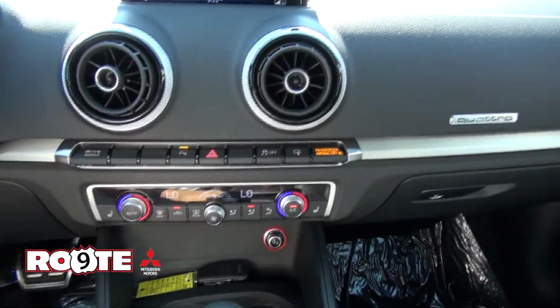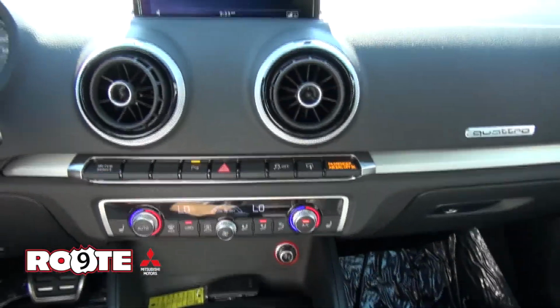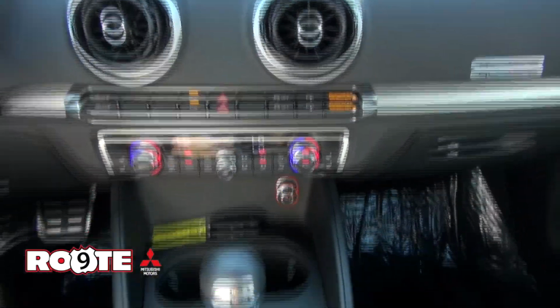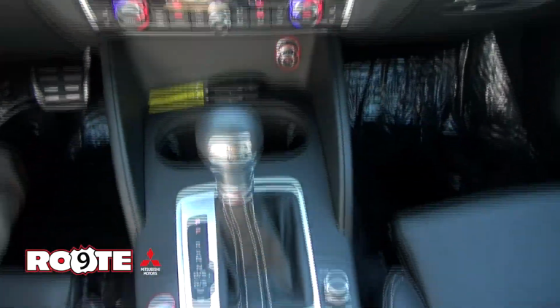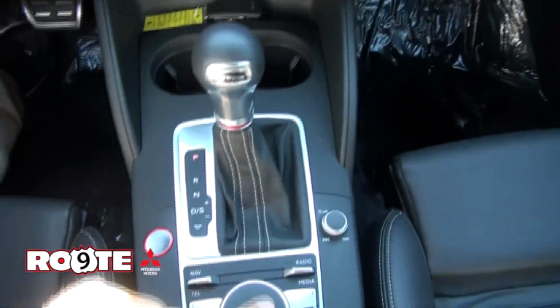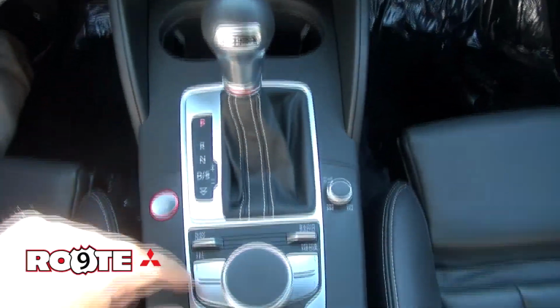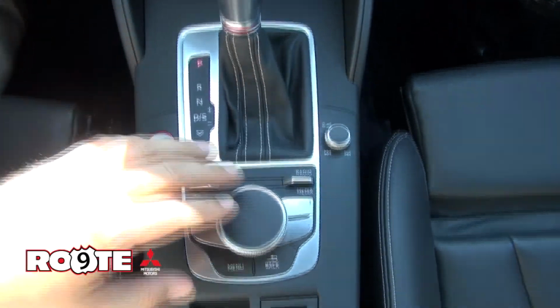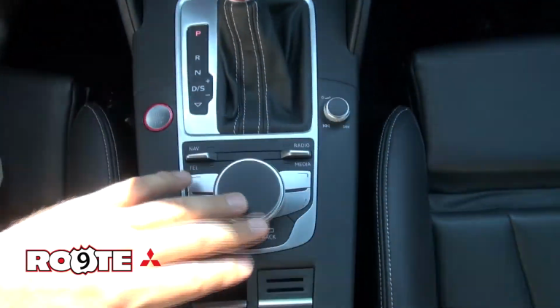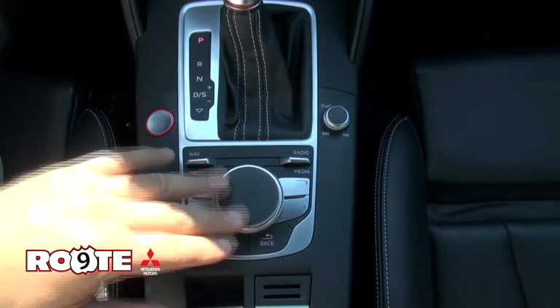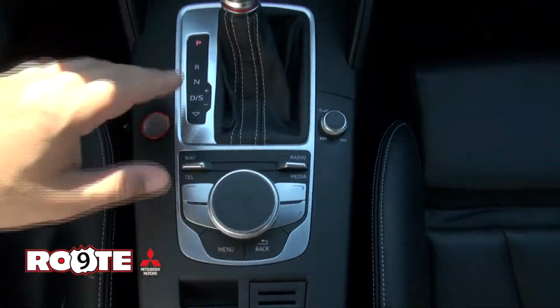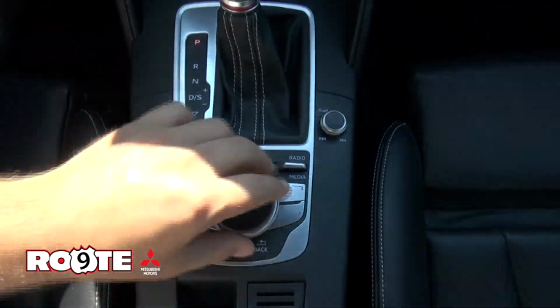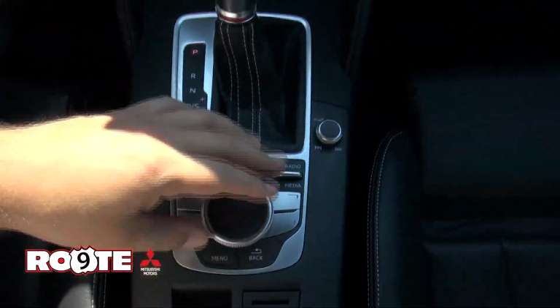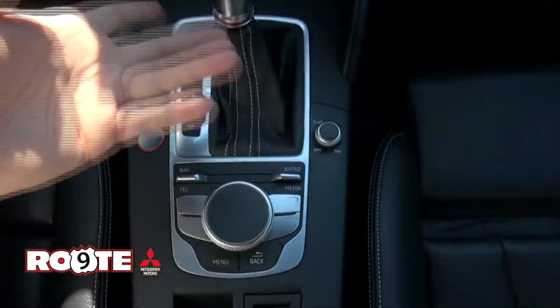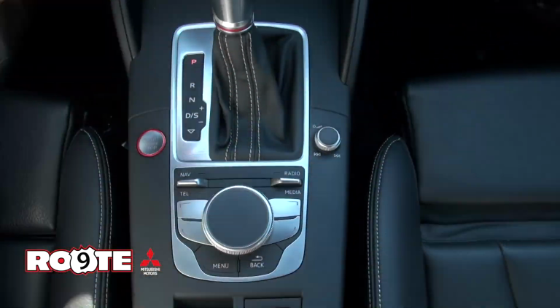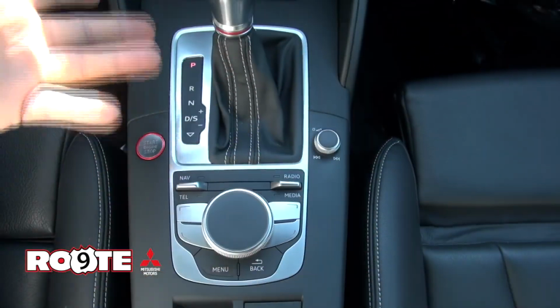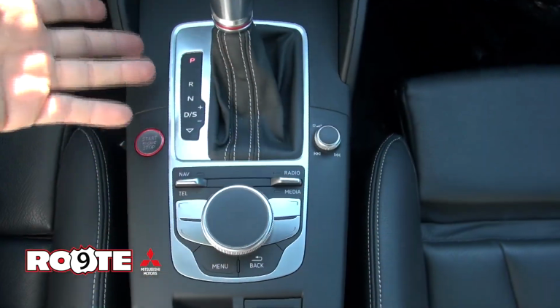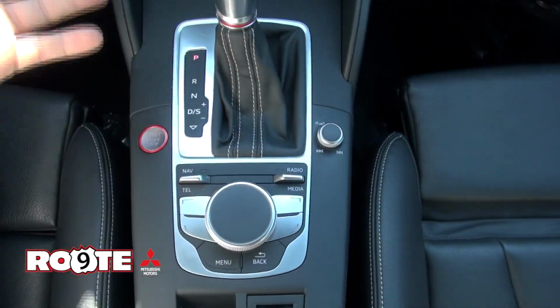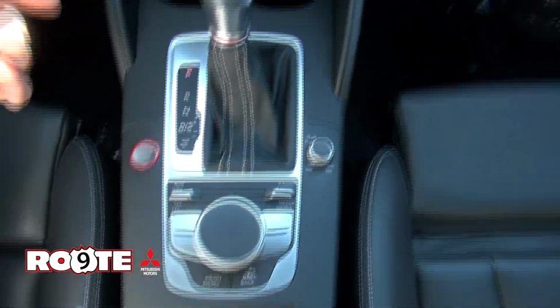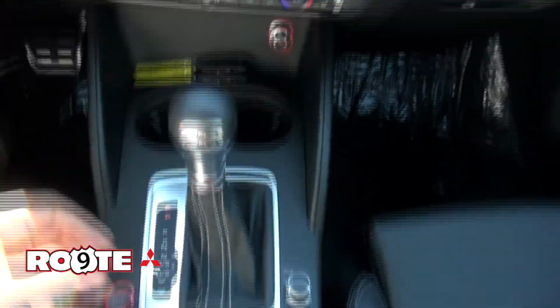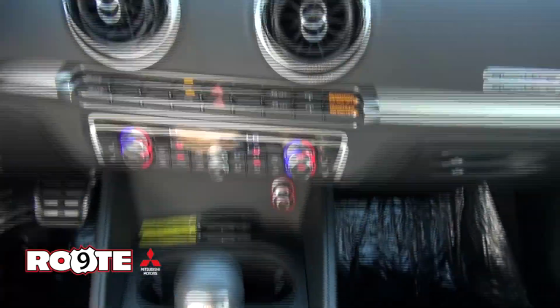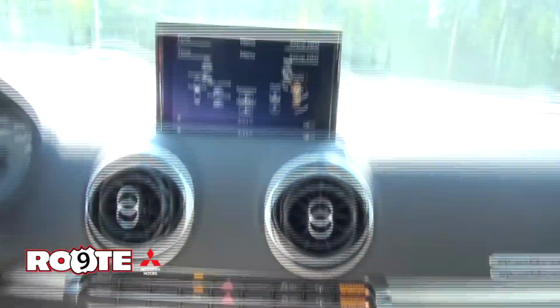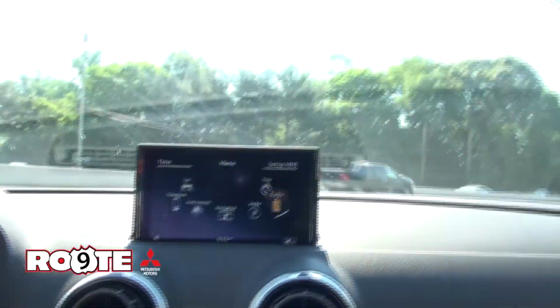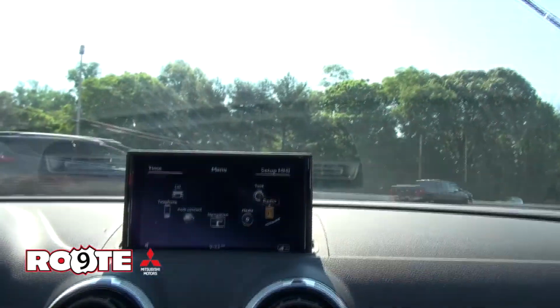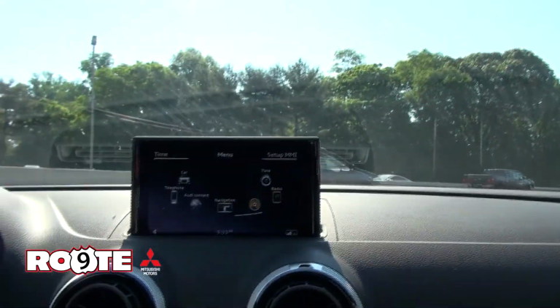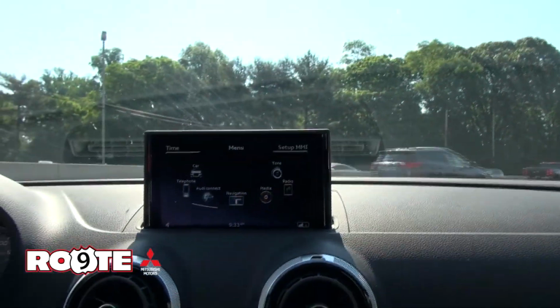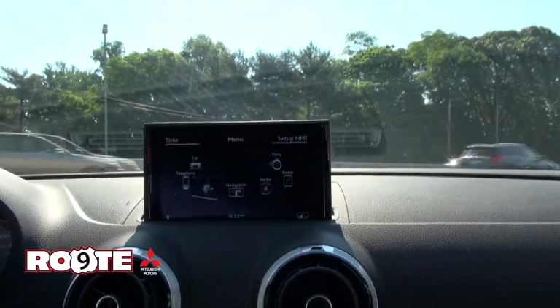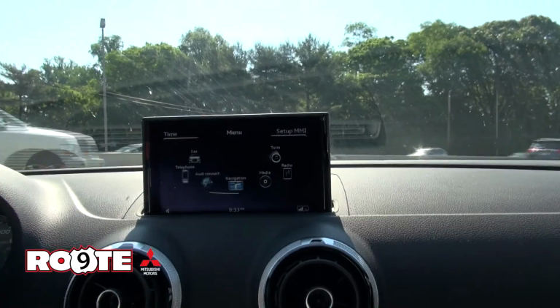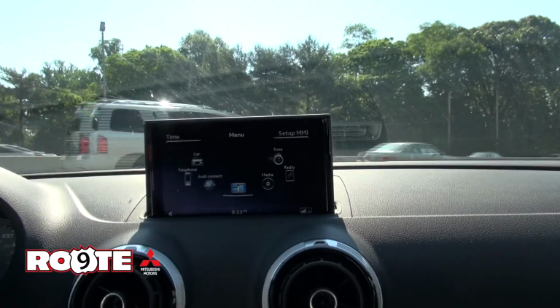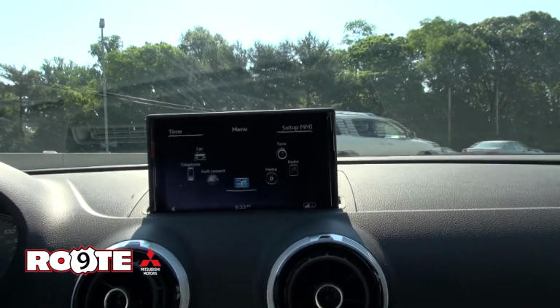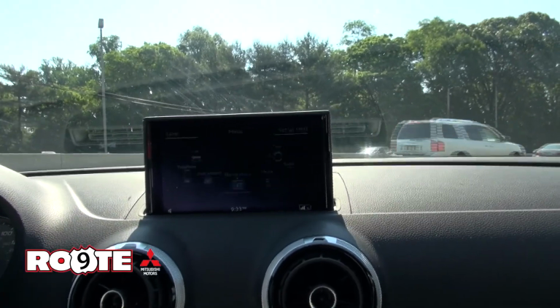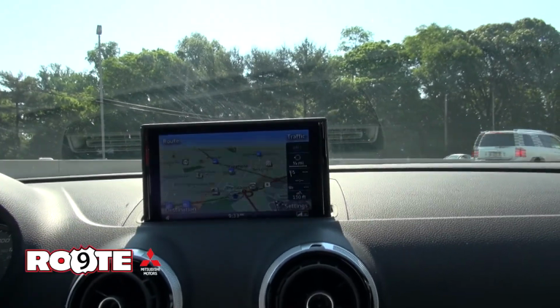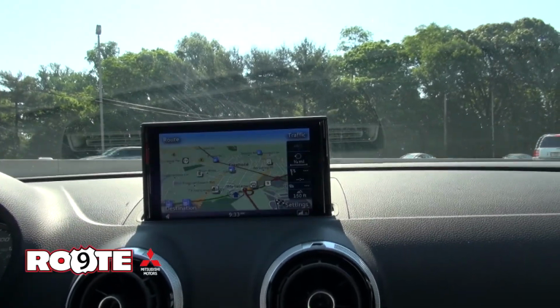Very easy to use — basically like a mouse. One of the easier systems out there. Of course, you have the nav.